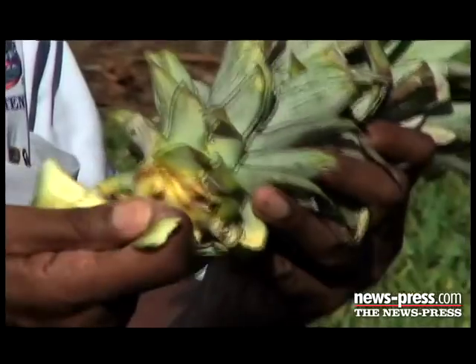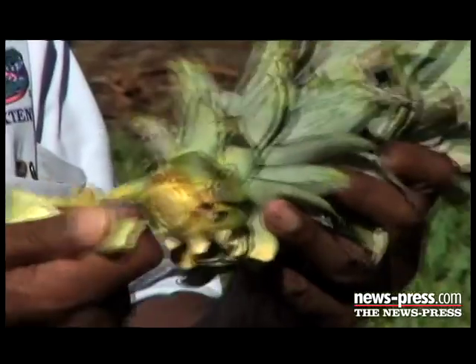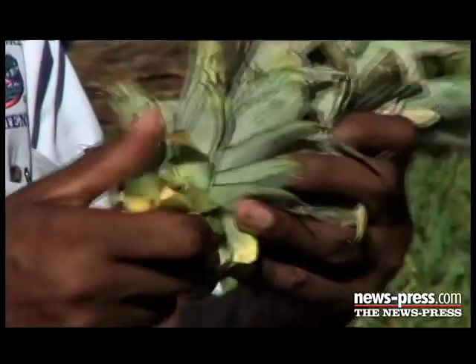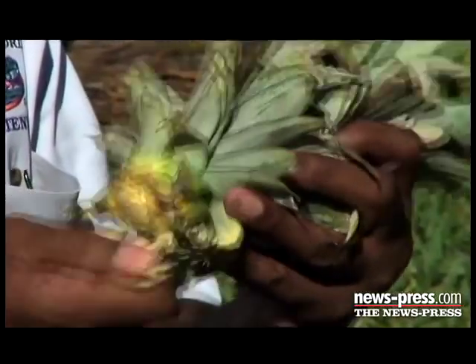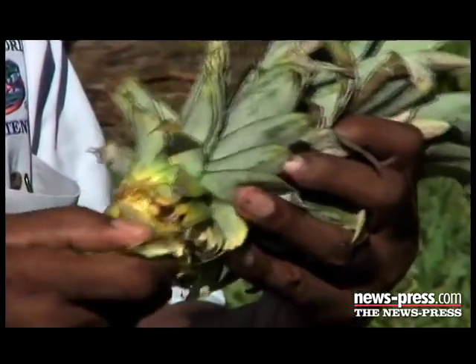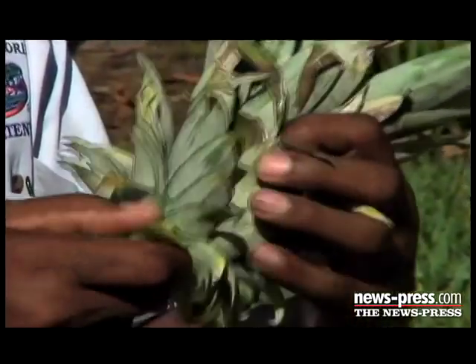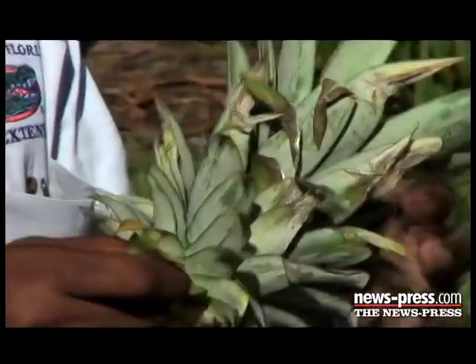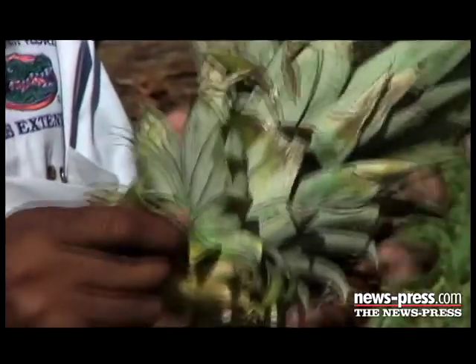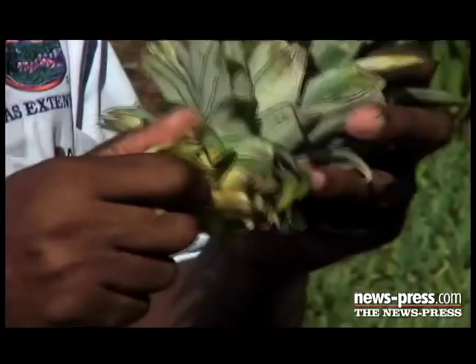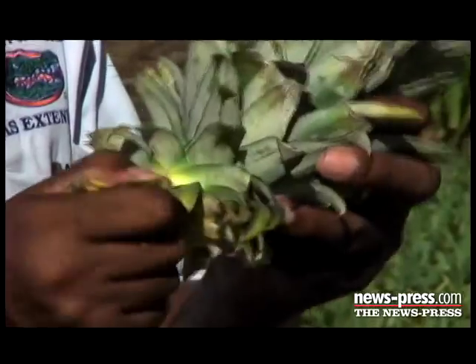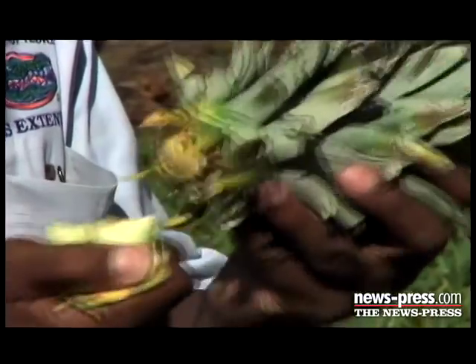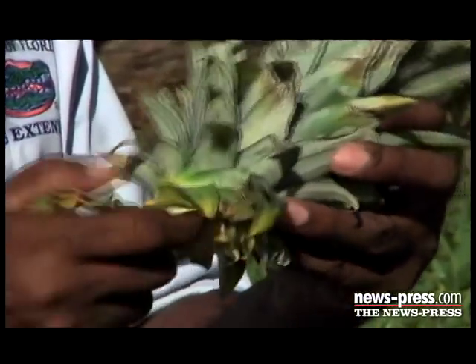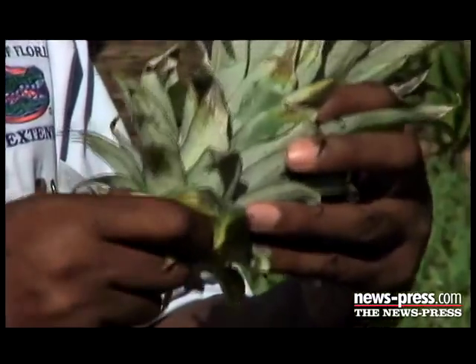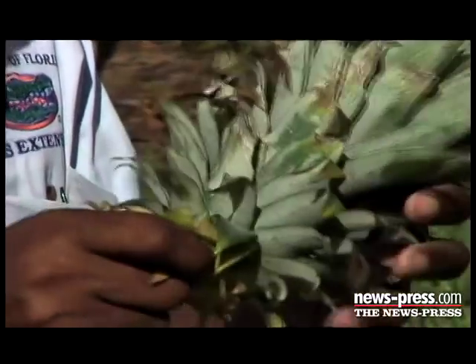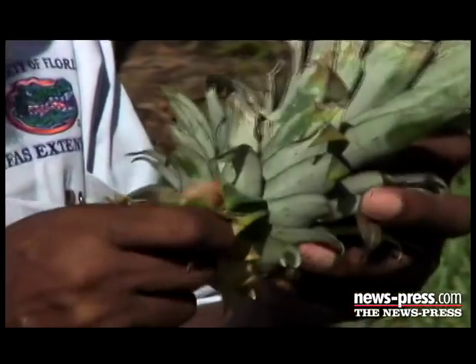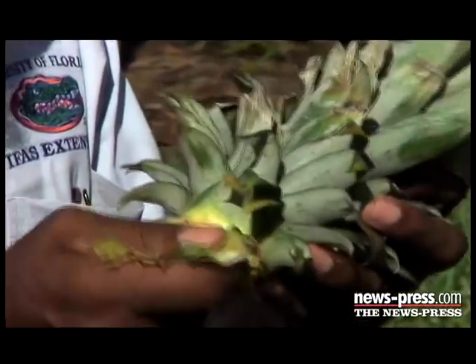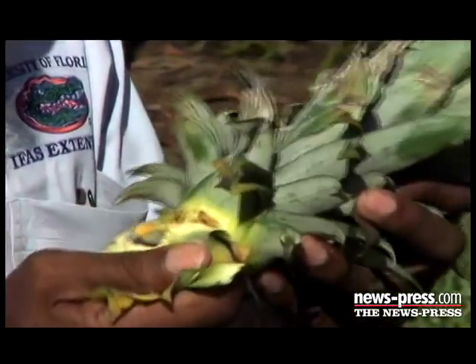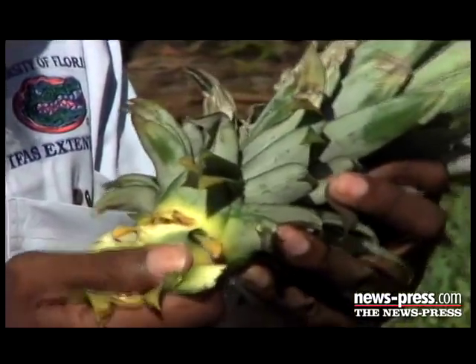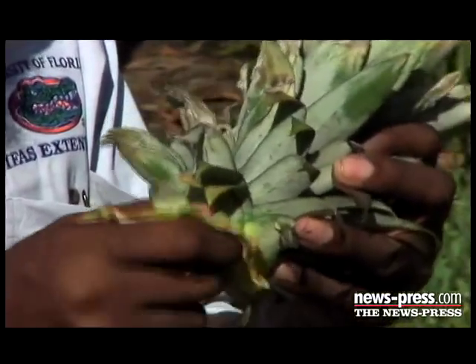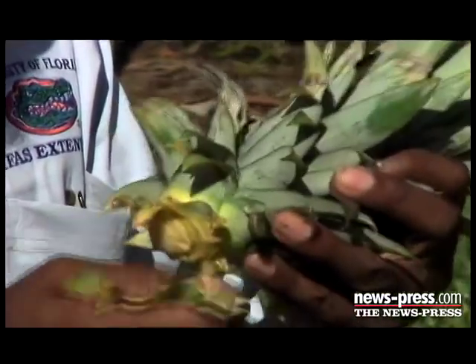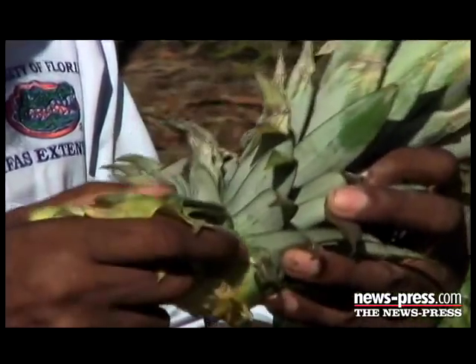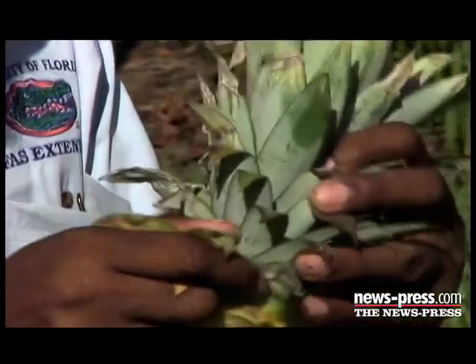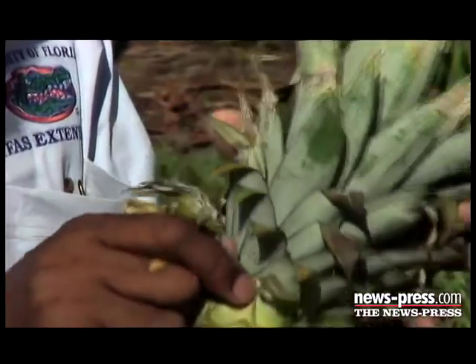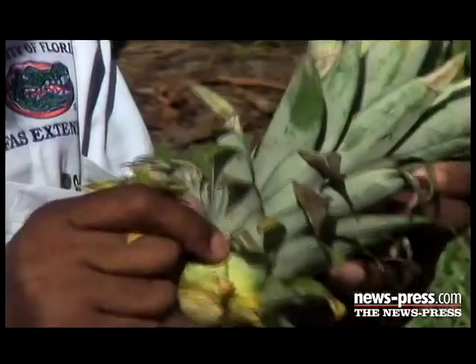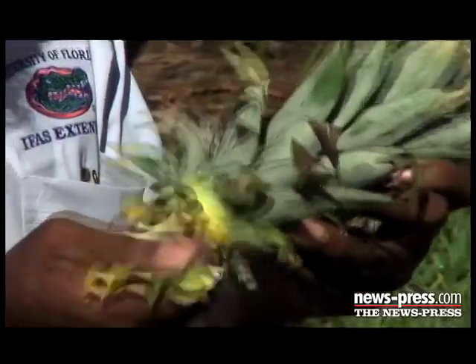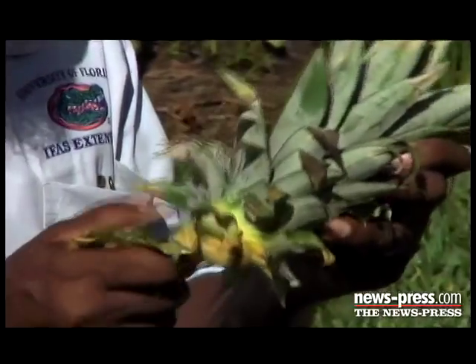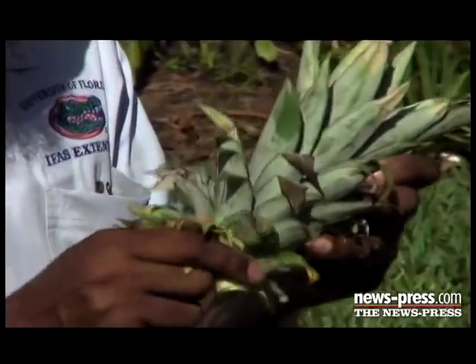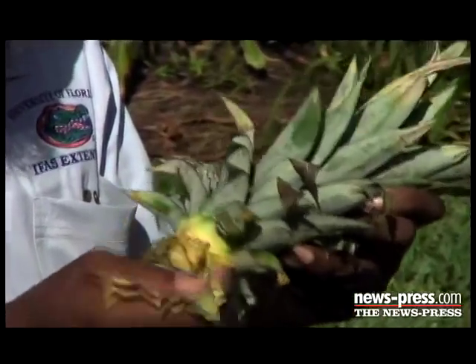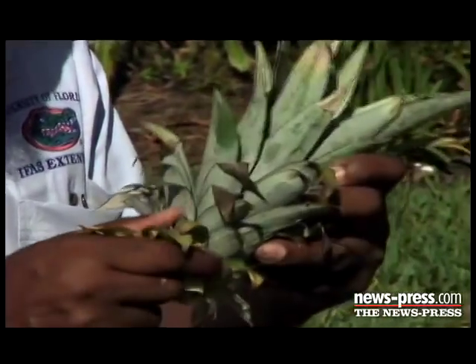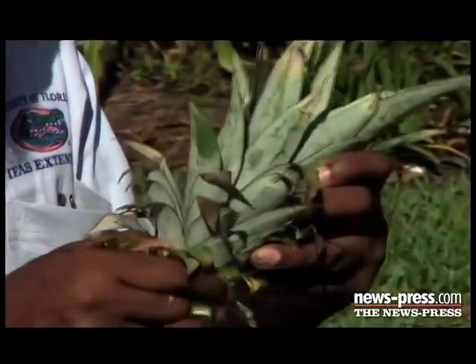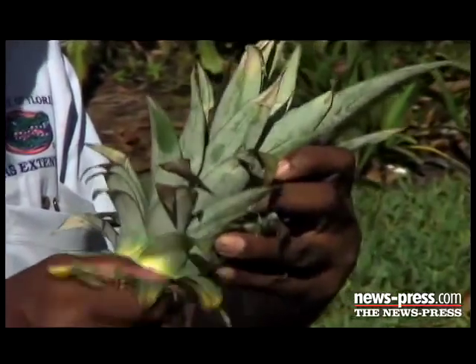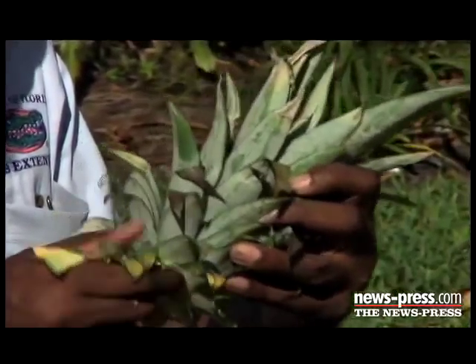We'll just take some leaves off here — that will facilitate root production. Not too much; we don't want to take off too much.